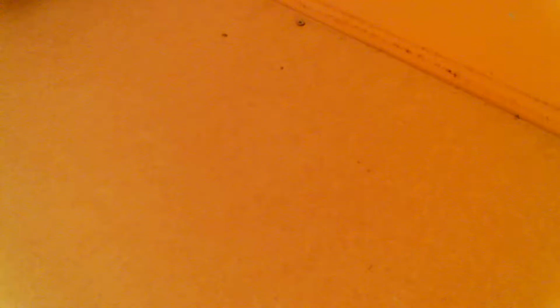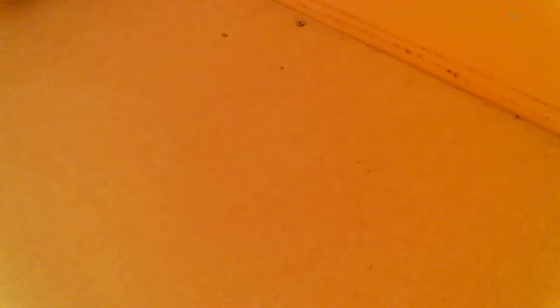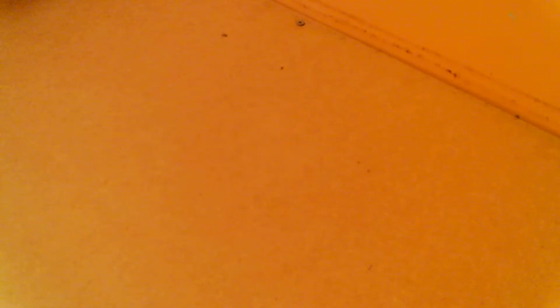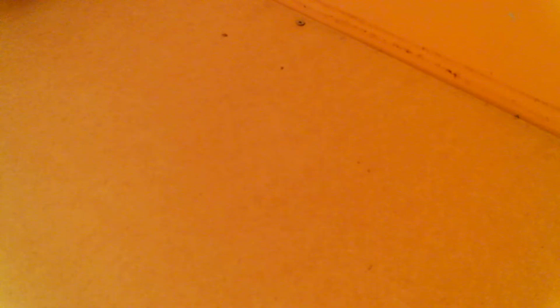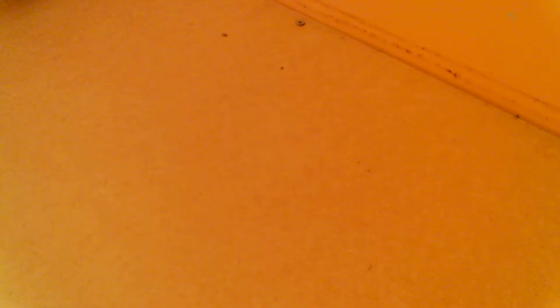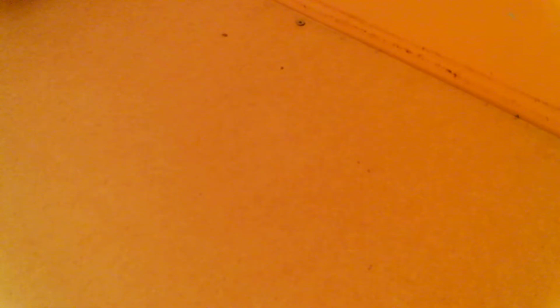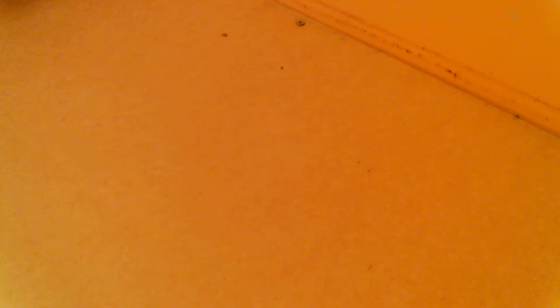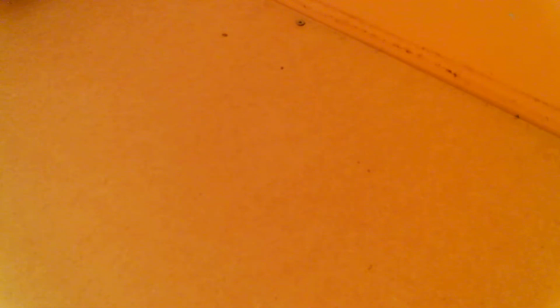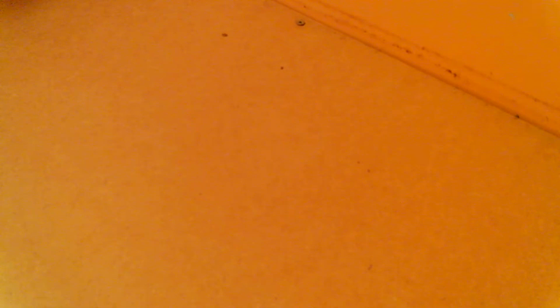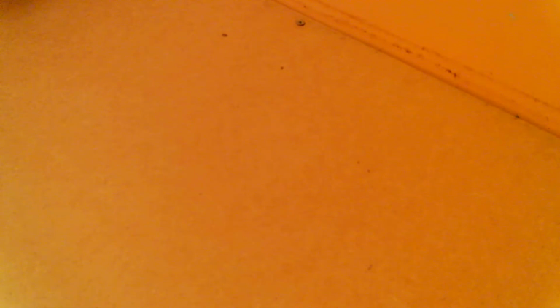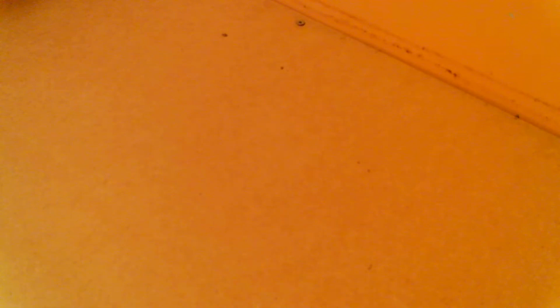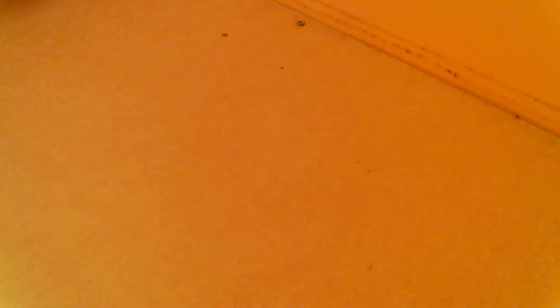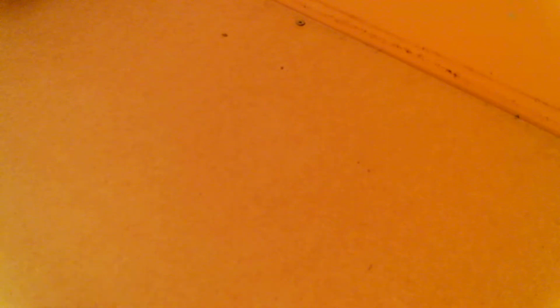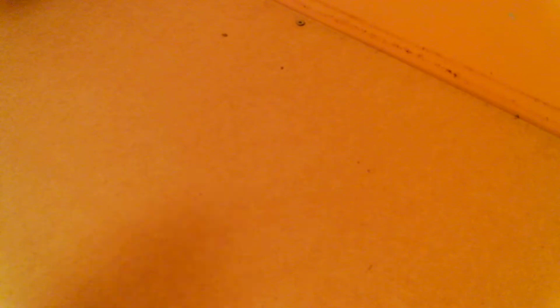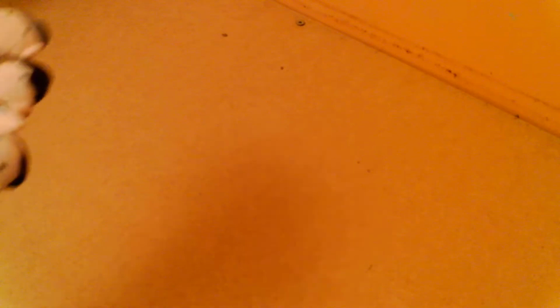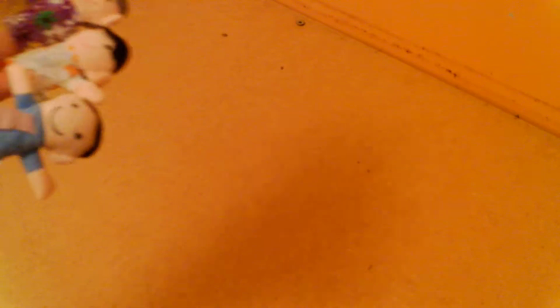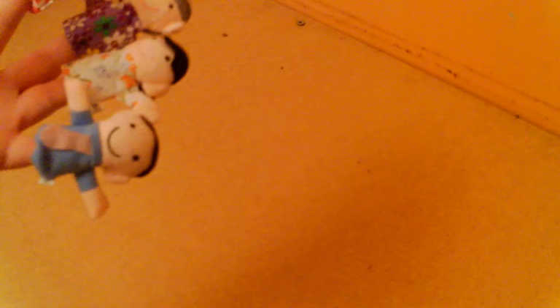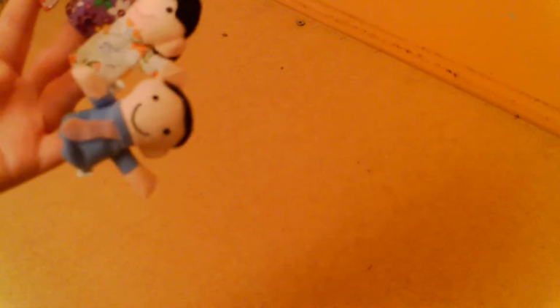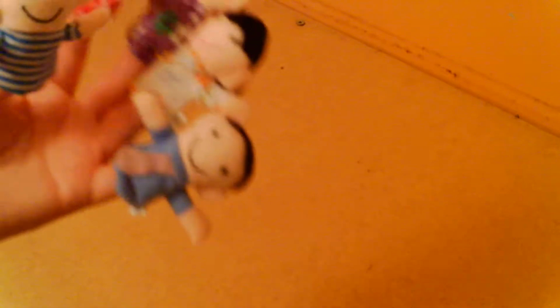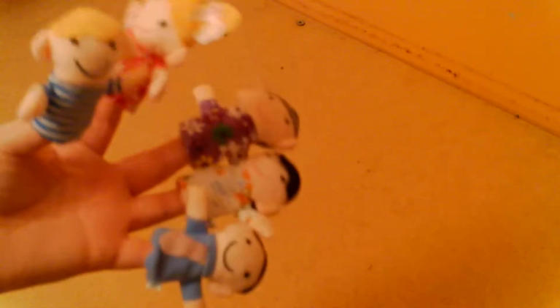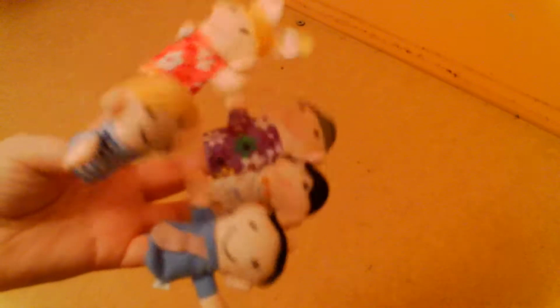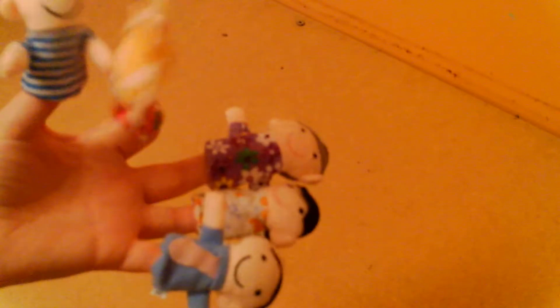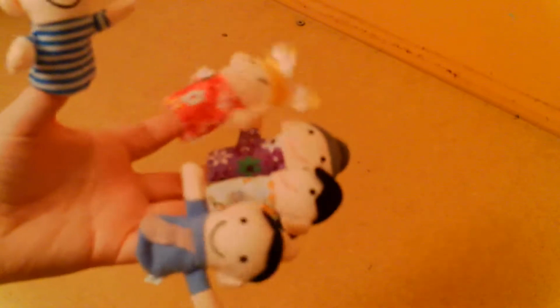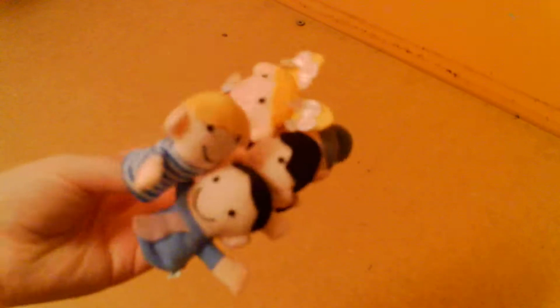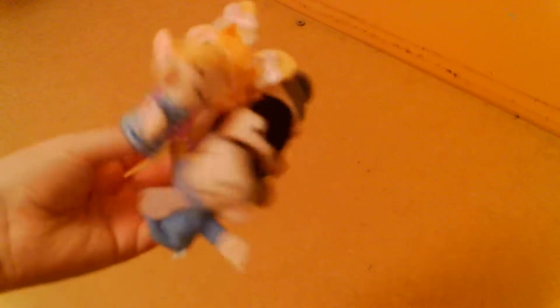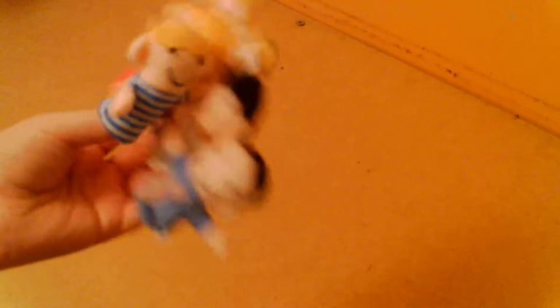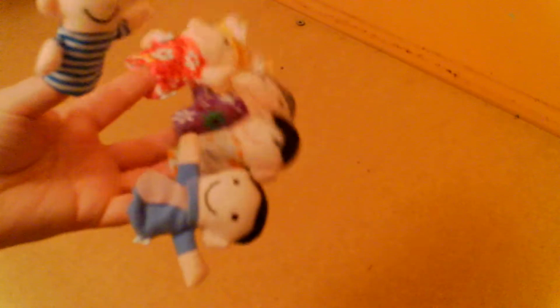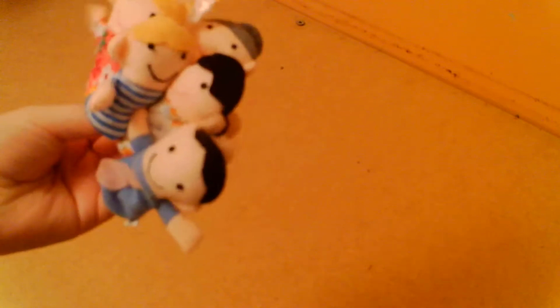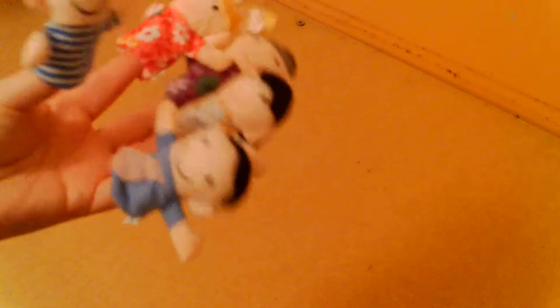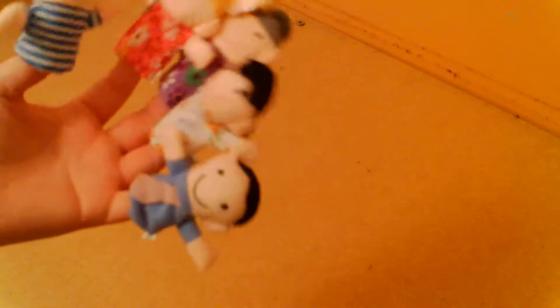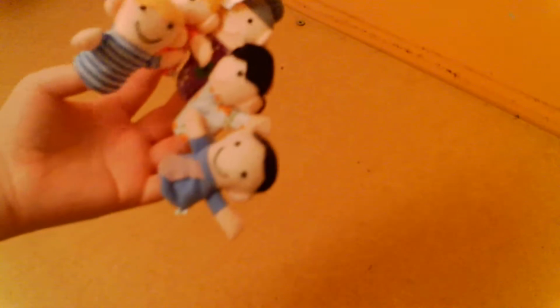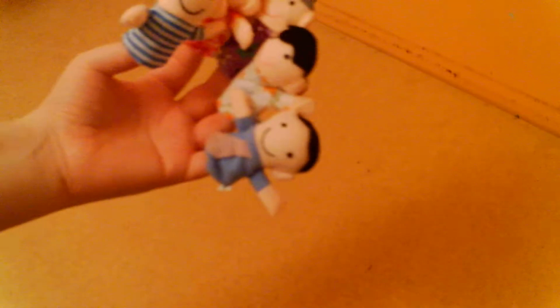It's Playtime TV. Today we're going to do the Family Finger Song. Are you ready?